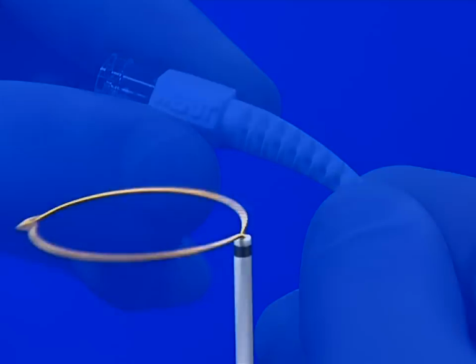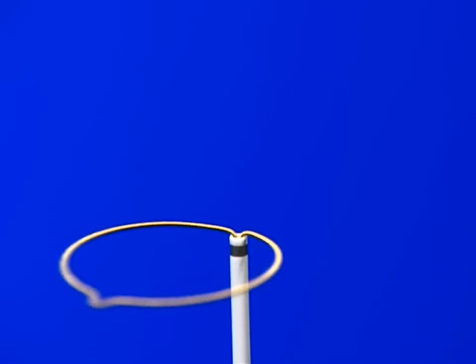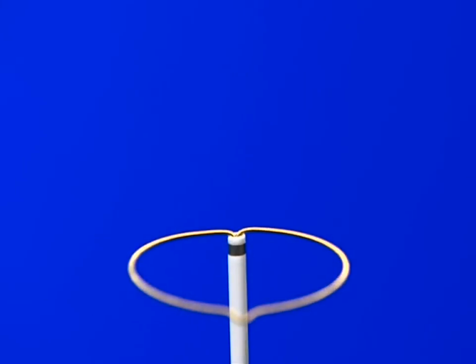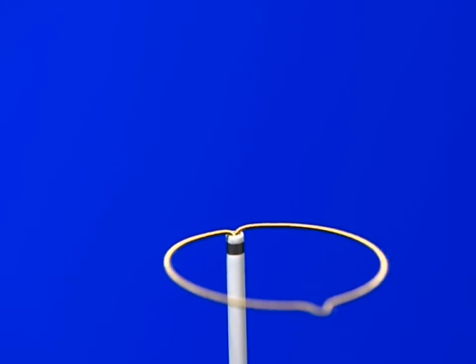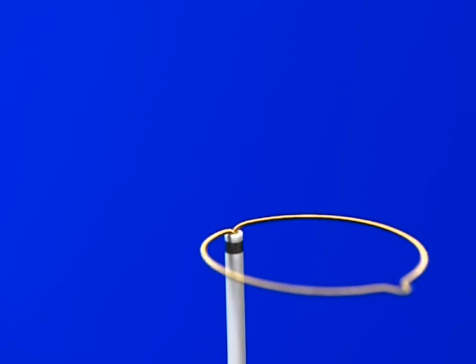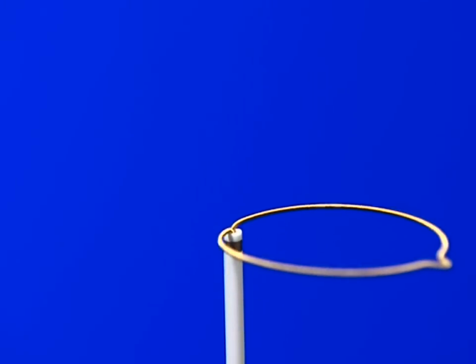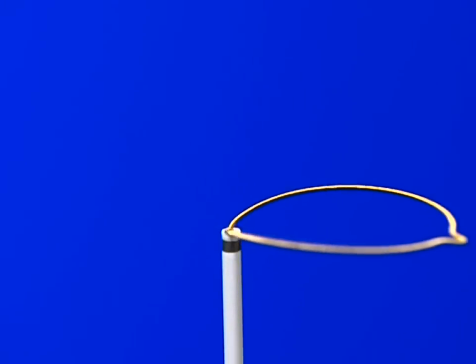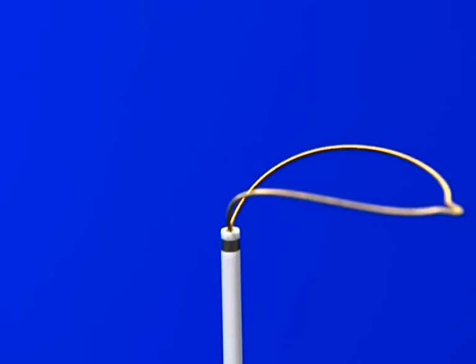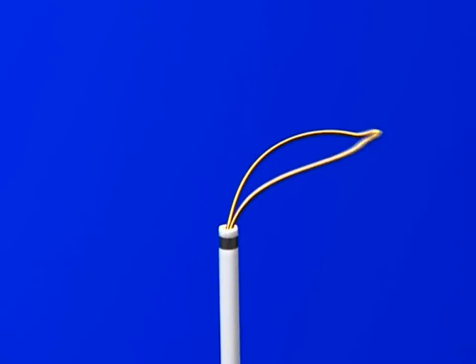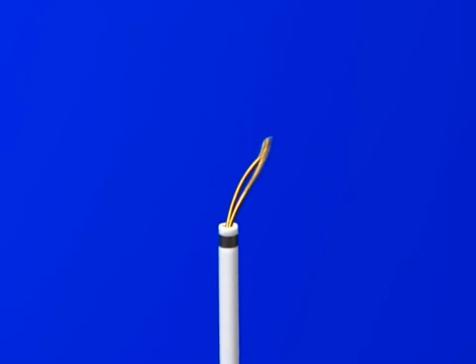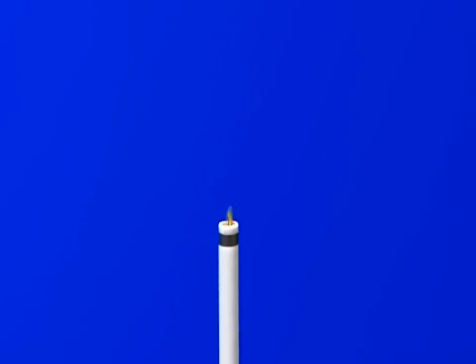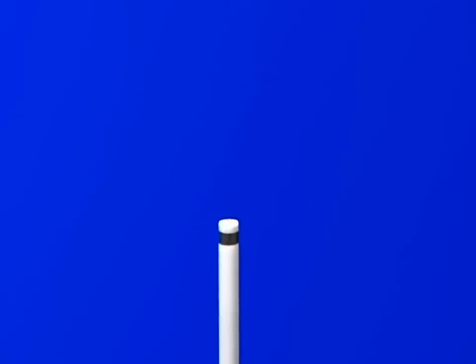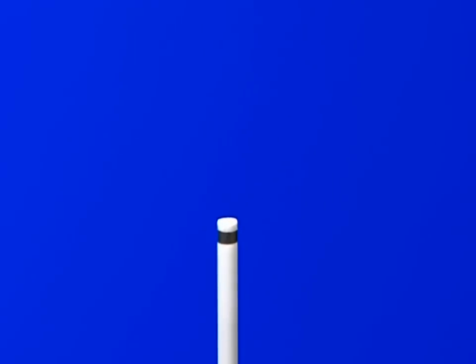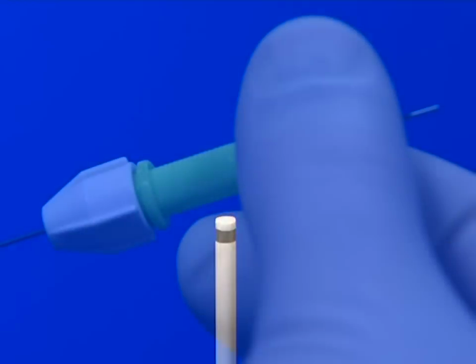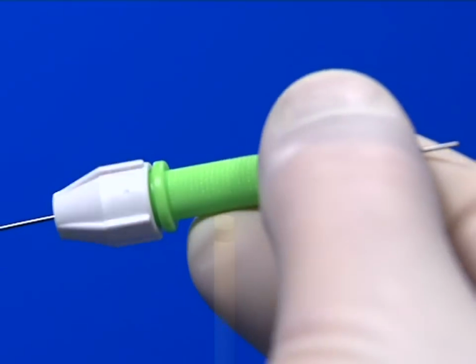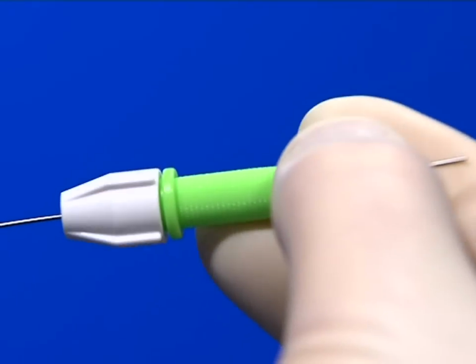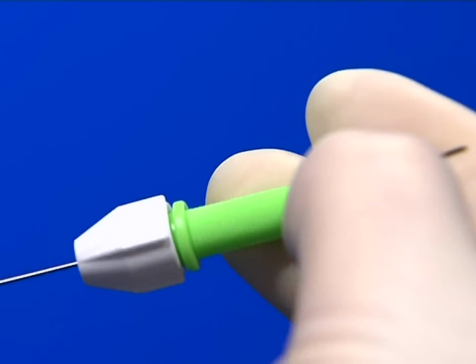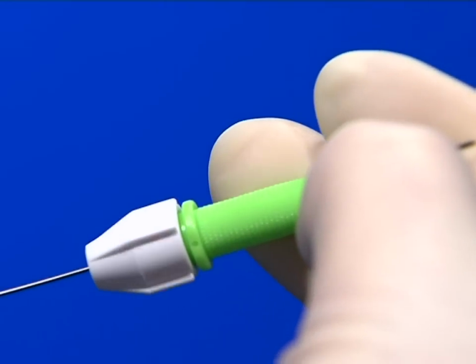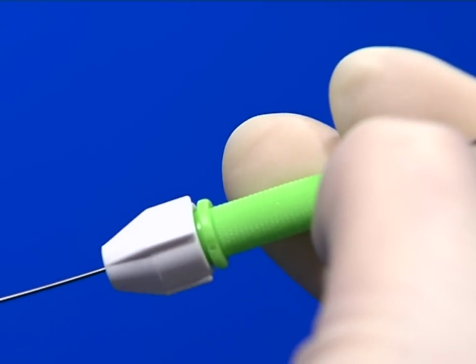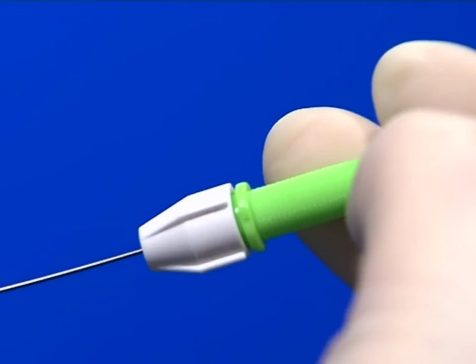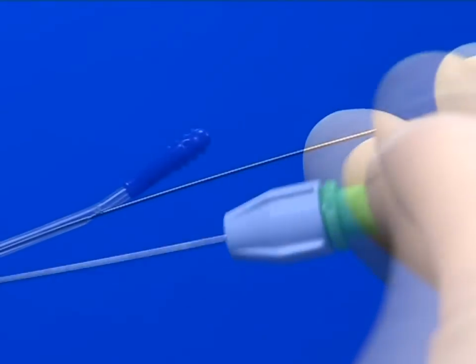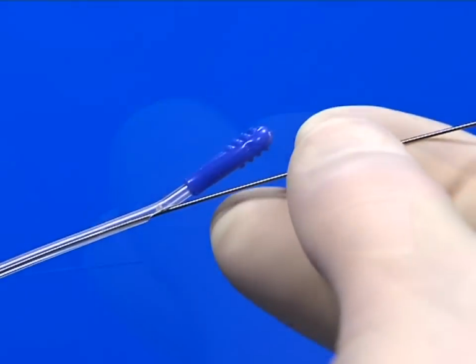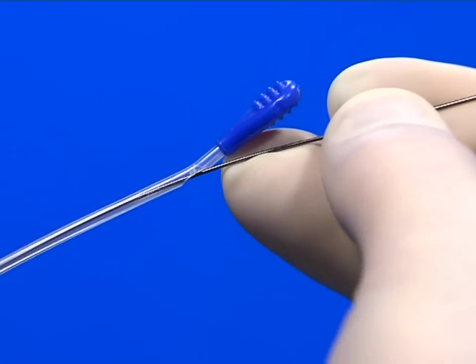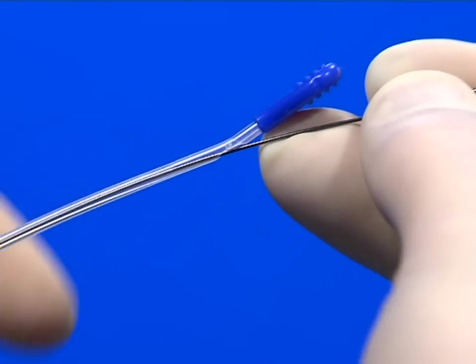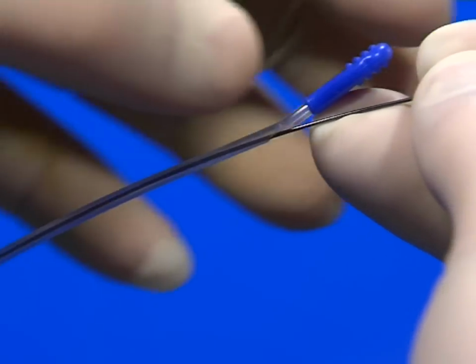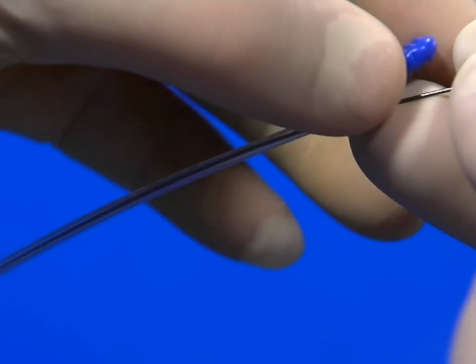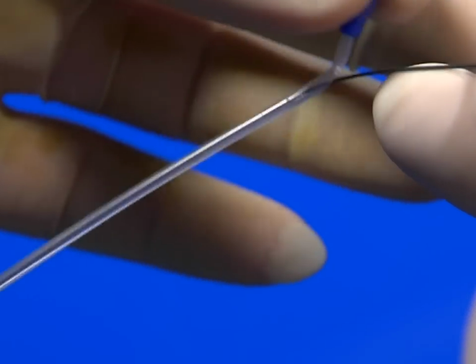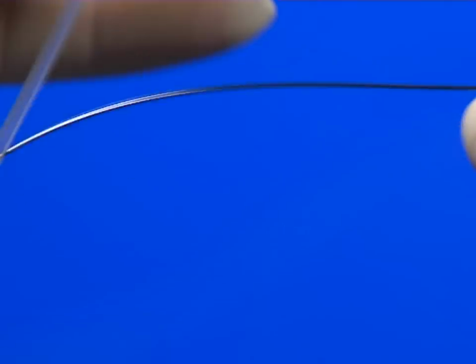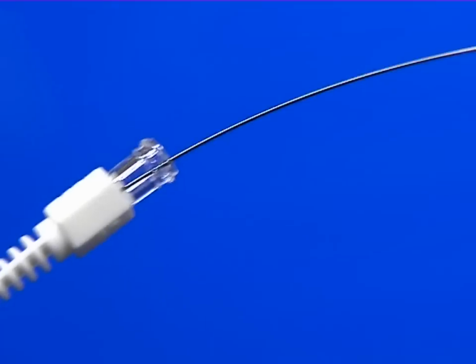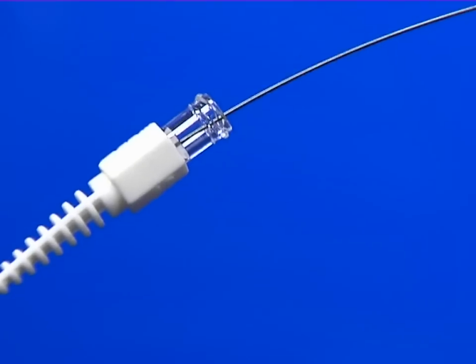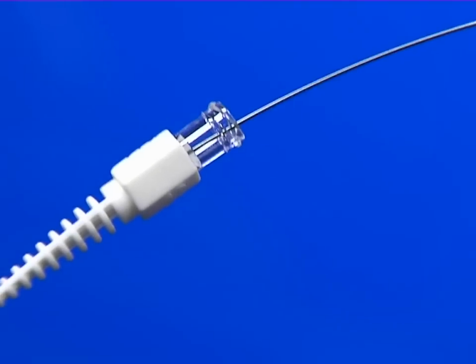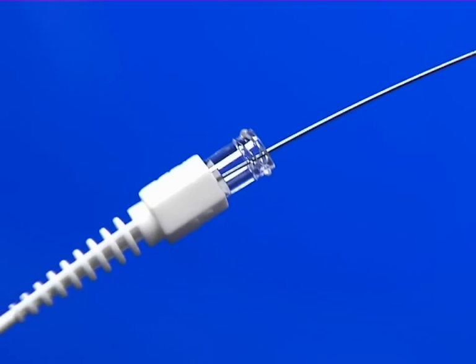The One Snare Endovascular Snare System includes the snare, the snare catheter, an easy-to-grip torque device, and a new peel-away introducer tool designed to simplify catheter insertion as well as deployment.